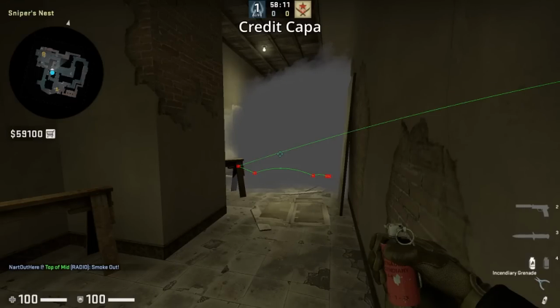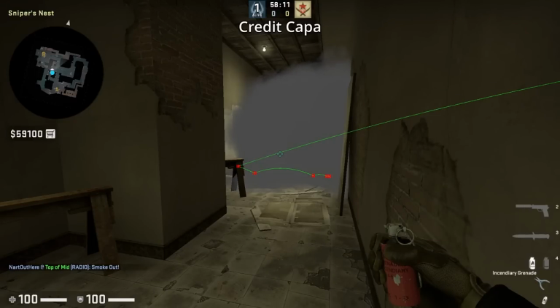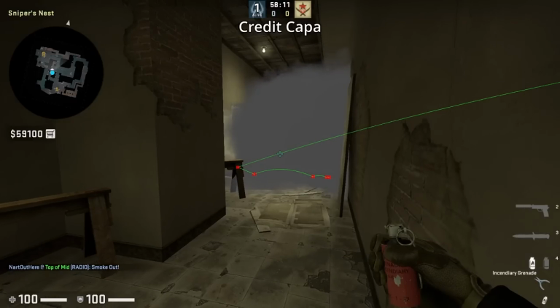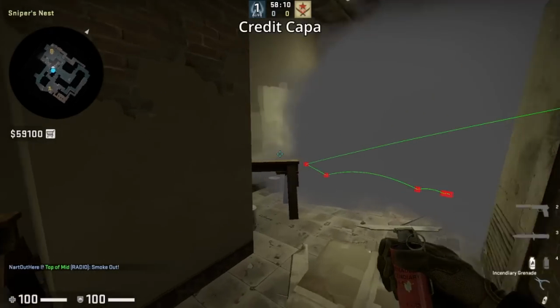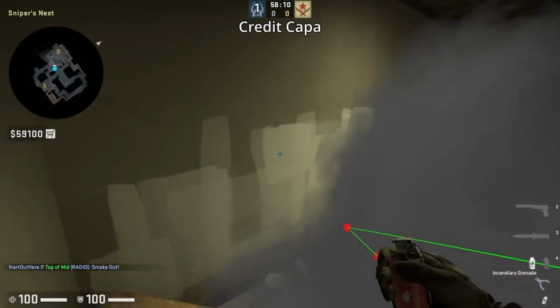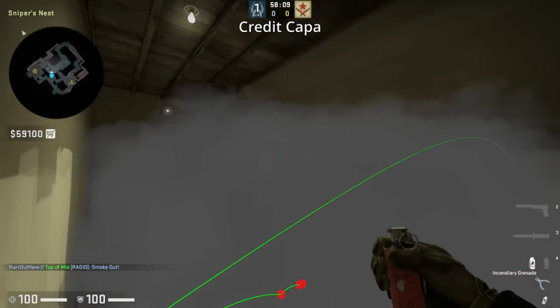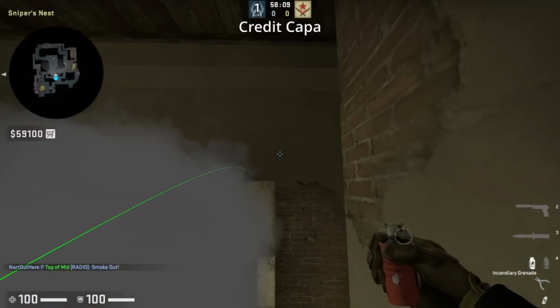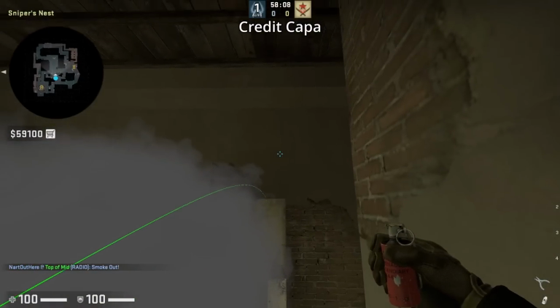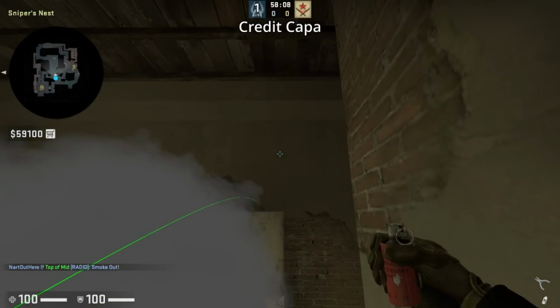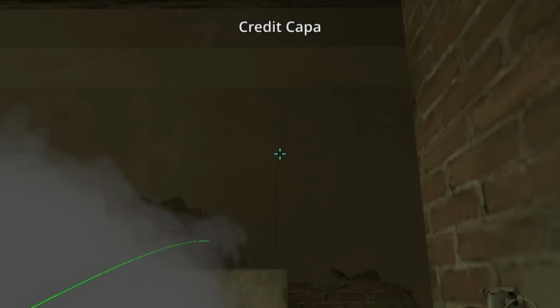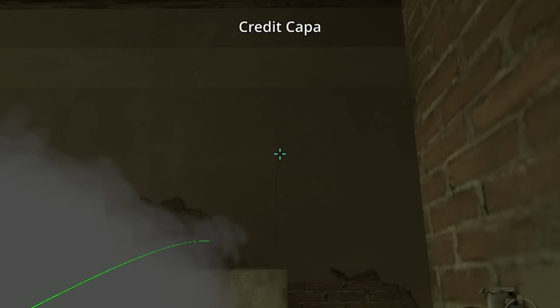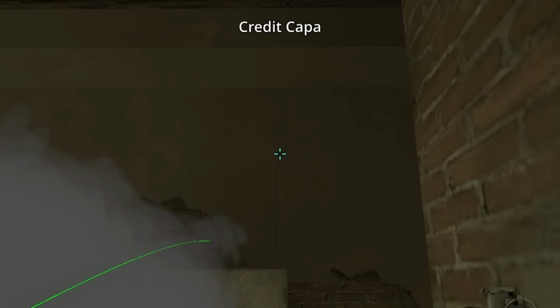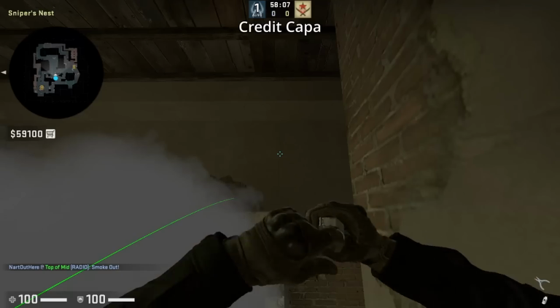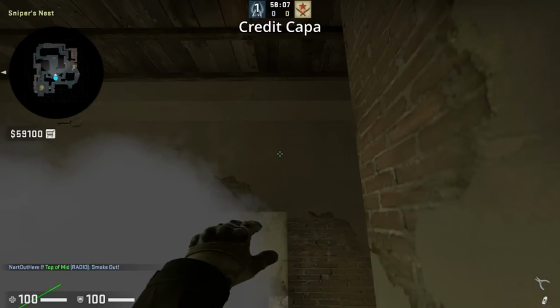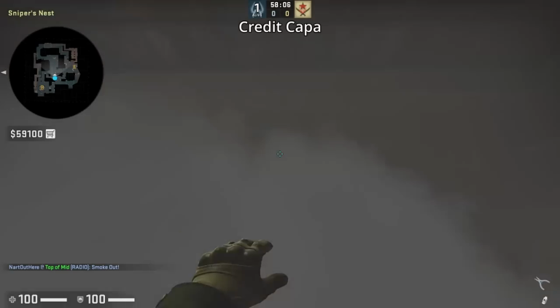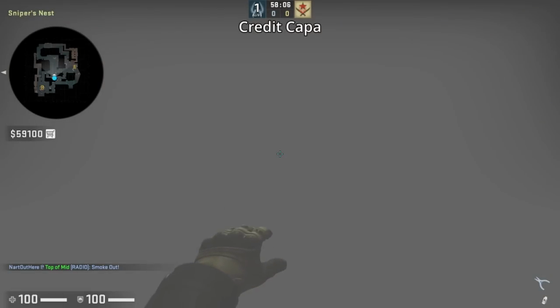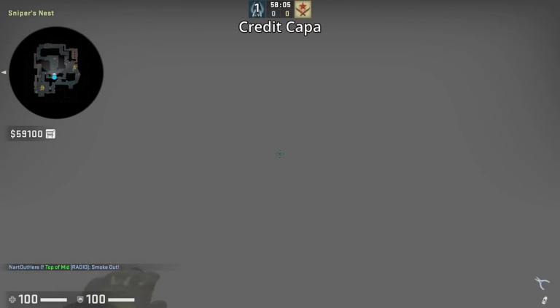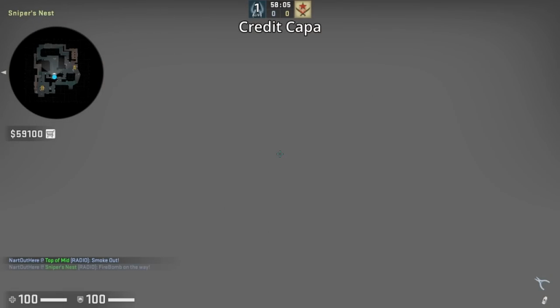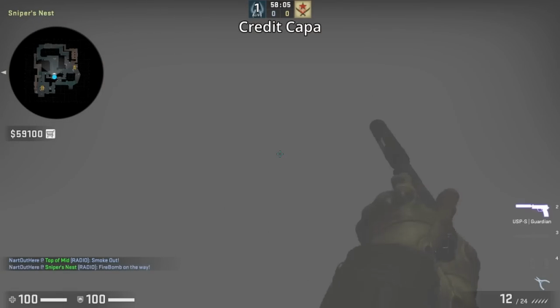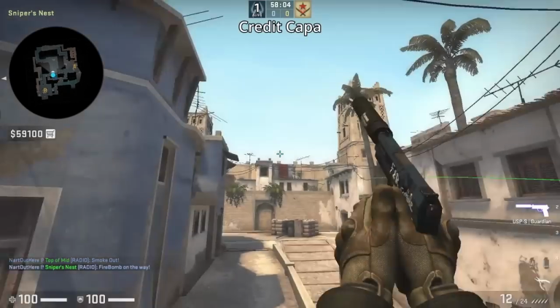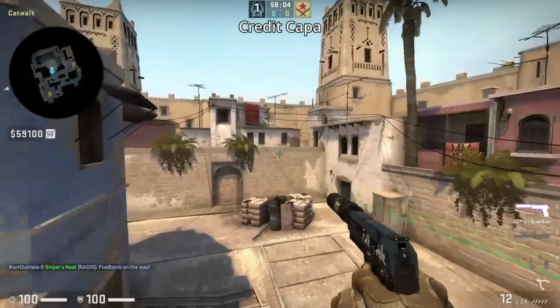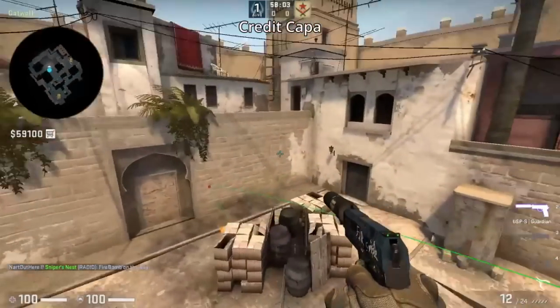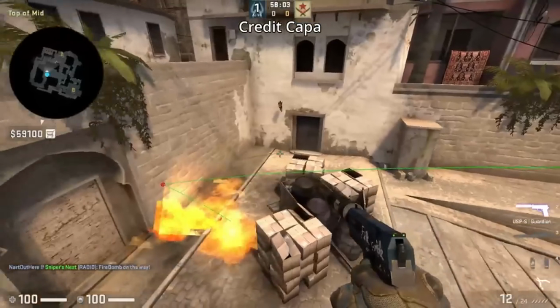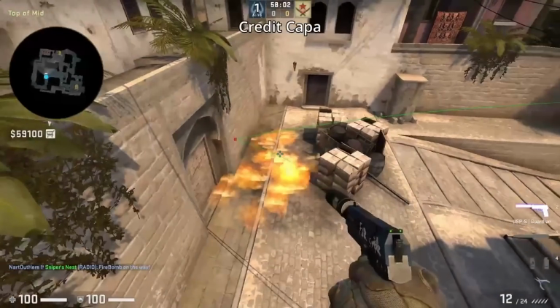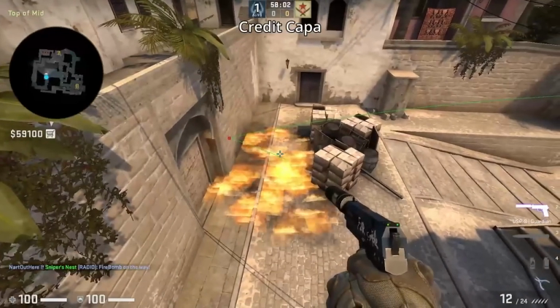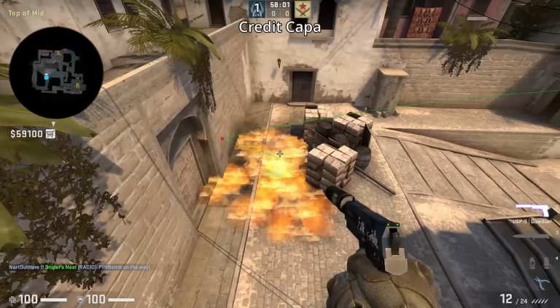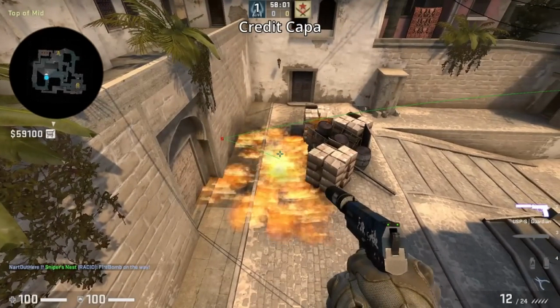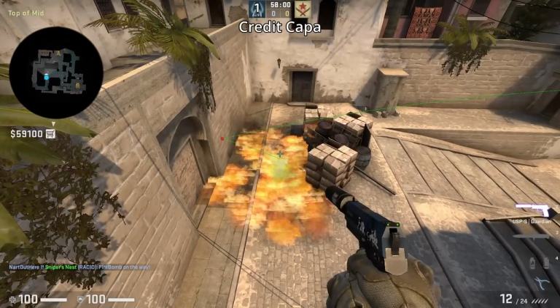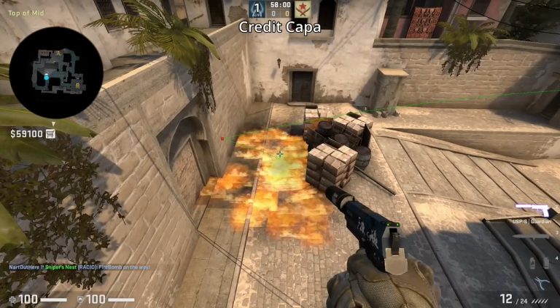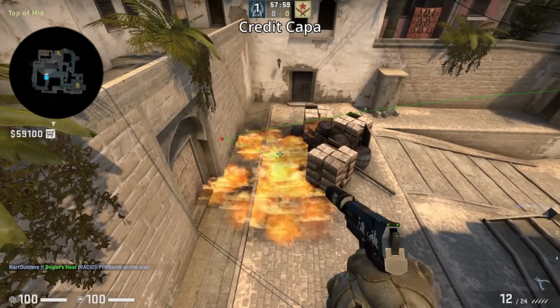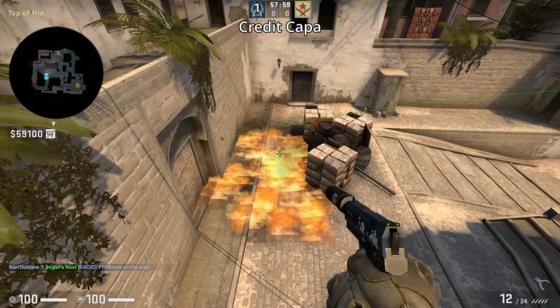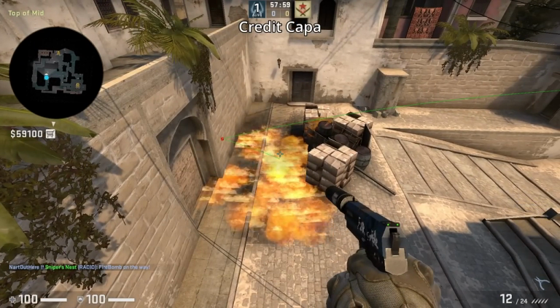There's a new way to molly top mid if window is smoked. You're going to get on top of the other plank closer towards window, aim at this line, then without moving your mouse, shift left and run forward and left-click throw. Credit to Kappa for showing me this — there are already some pros already using this new lineup.